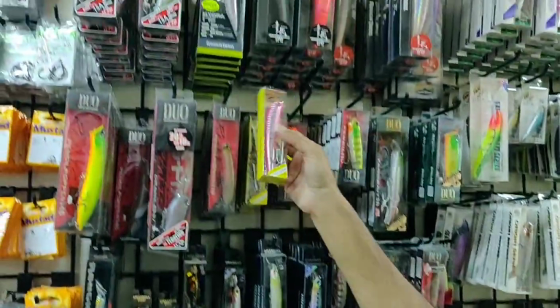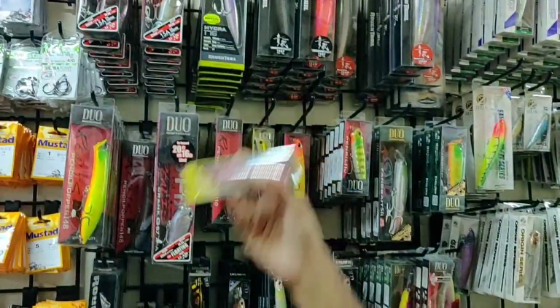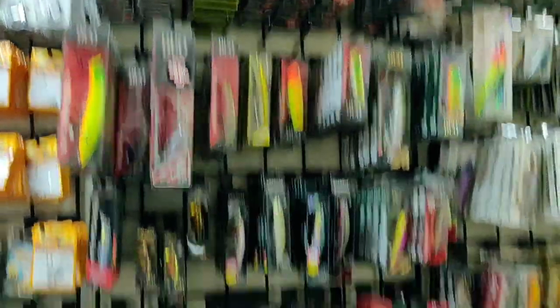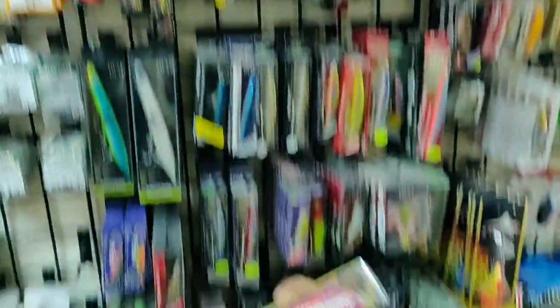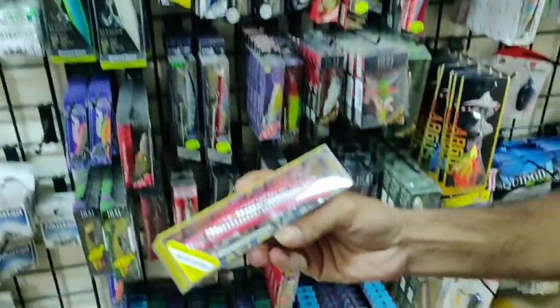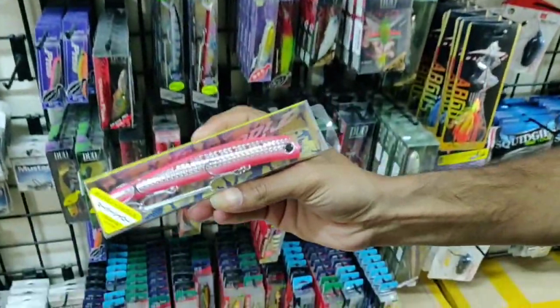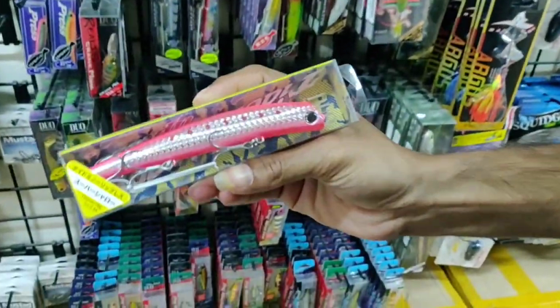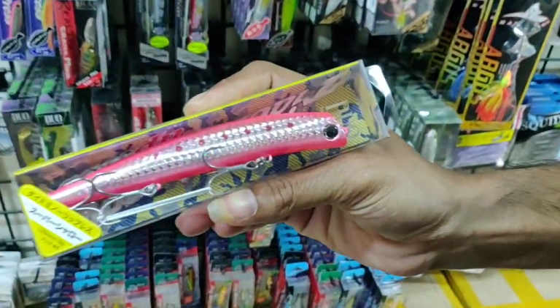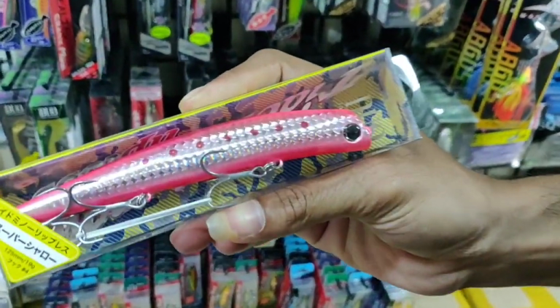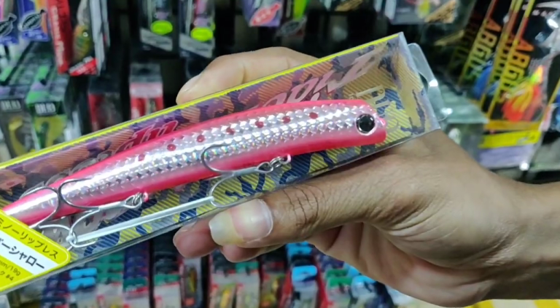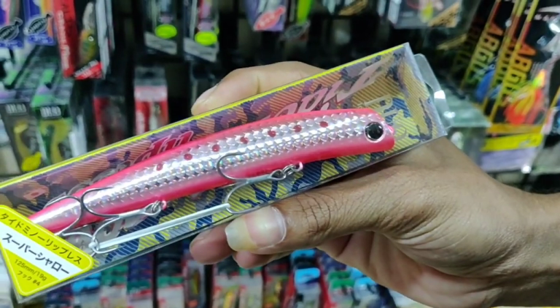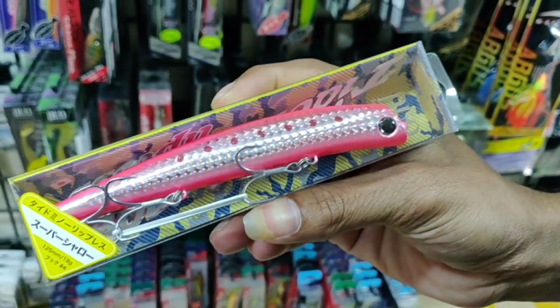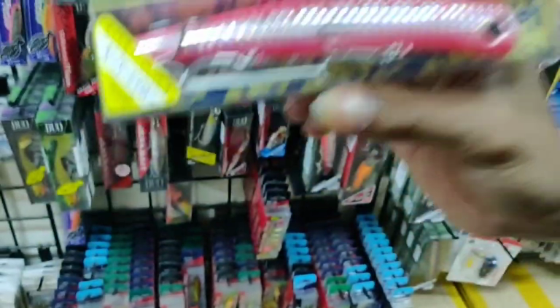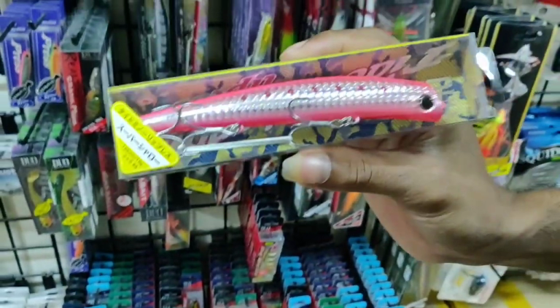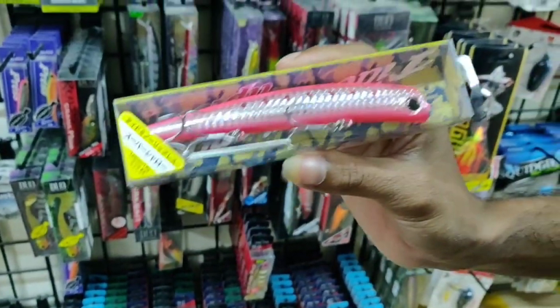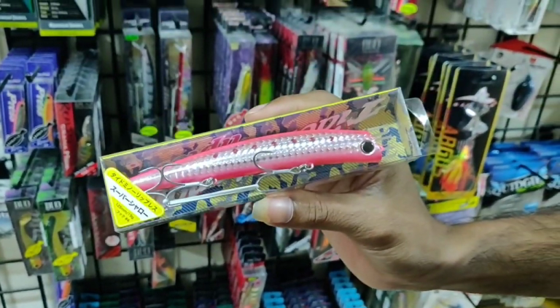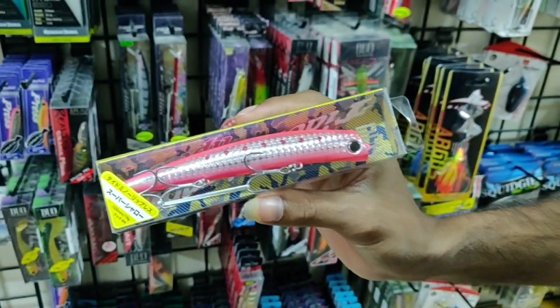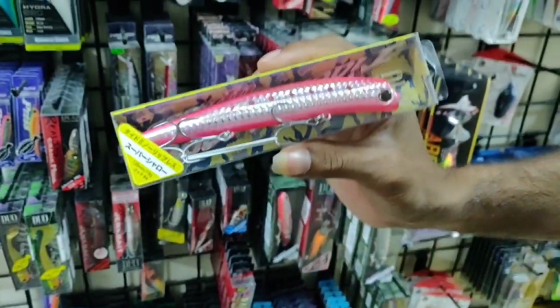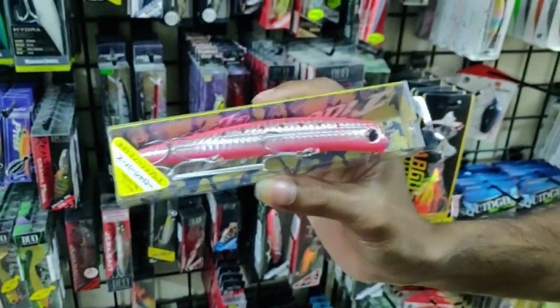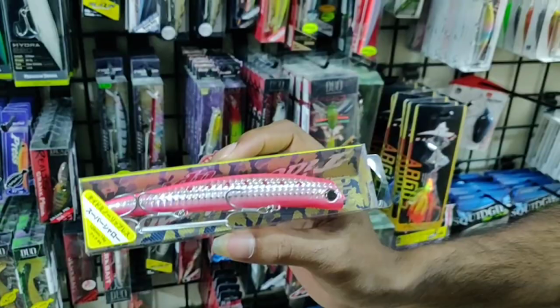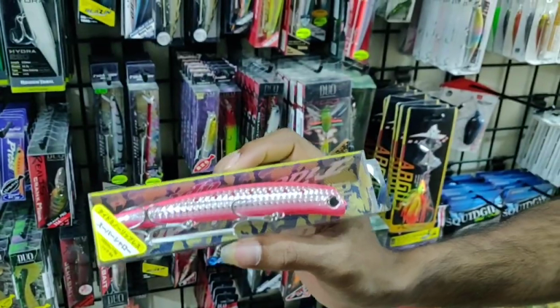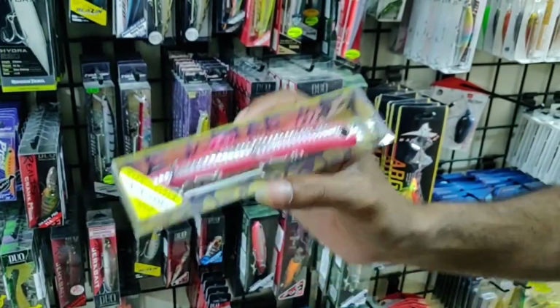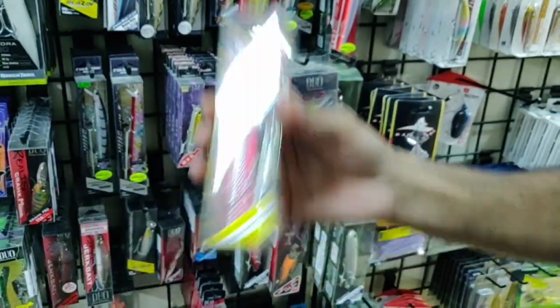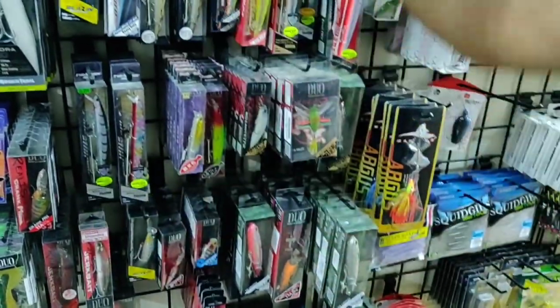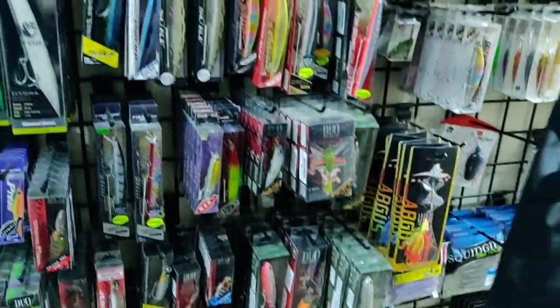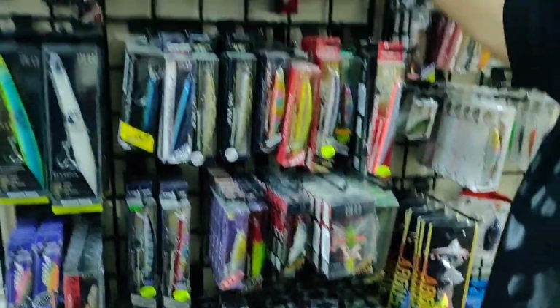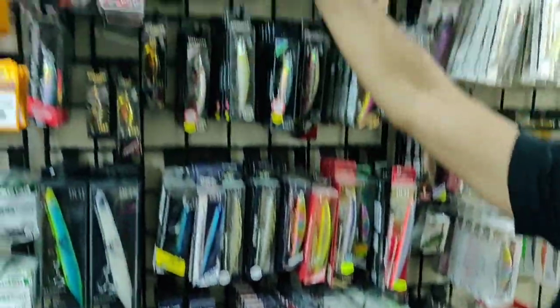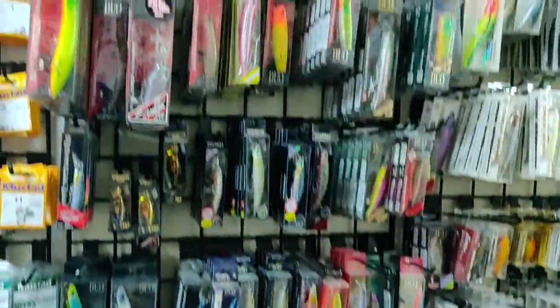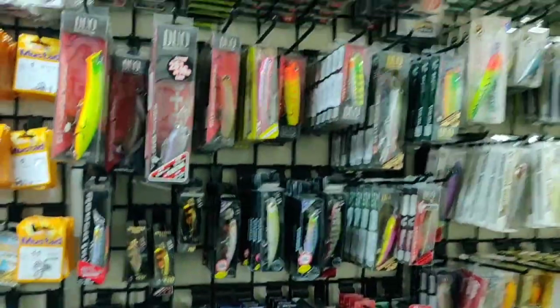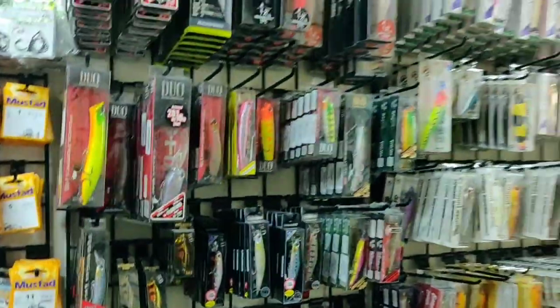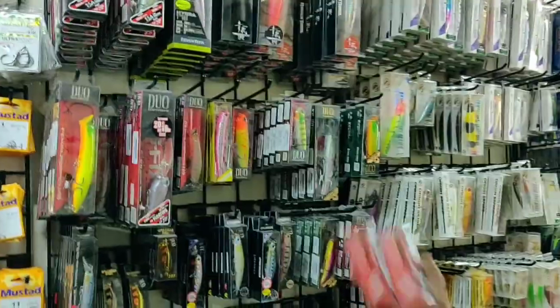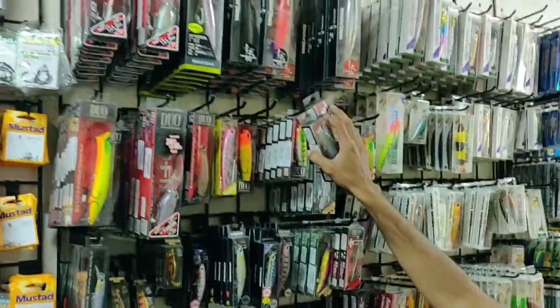This is the newly launched Lipless Minnow from Duo. It is a sub-surface lure which lives just under the surface. Most pelagic species love to take lures on the top, making this an effective option.